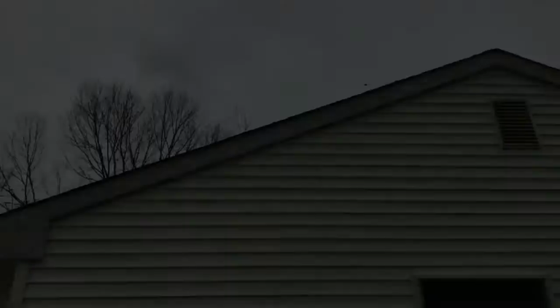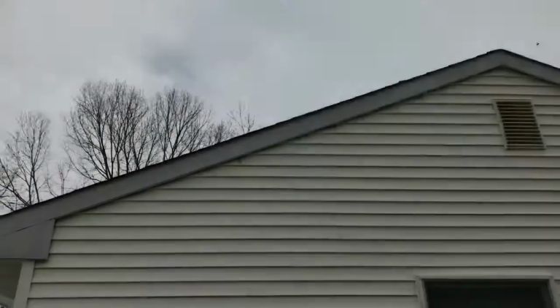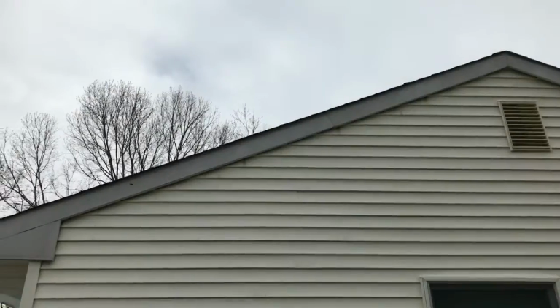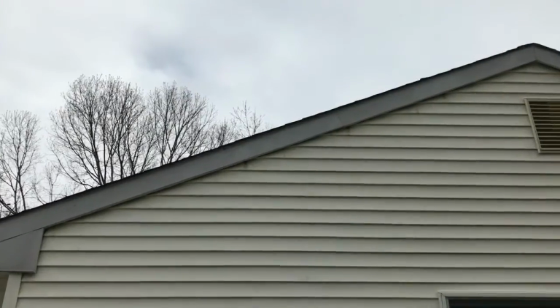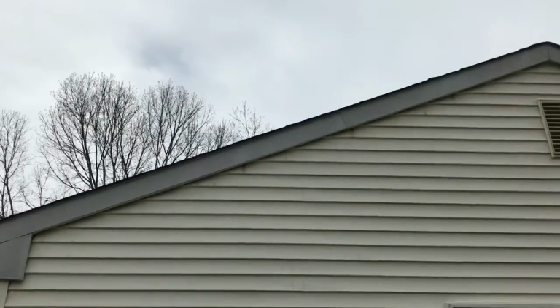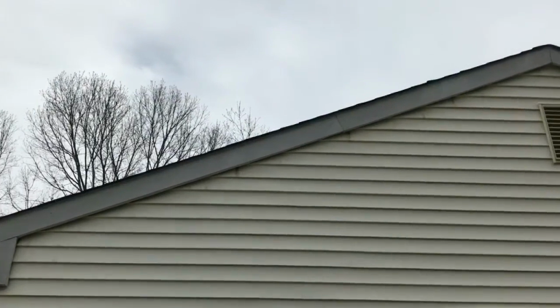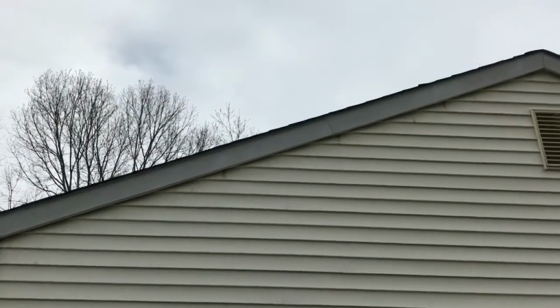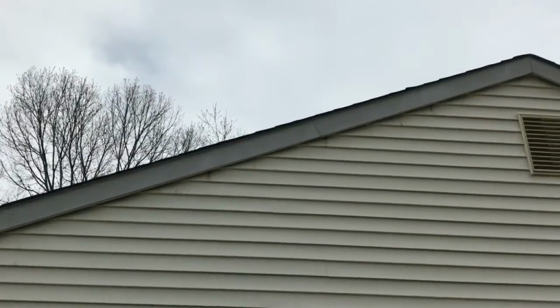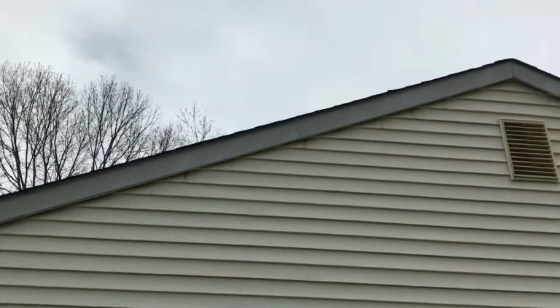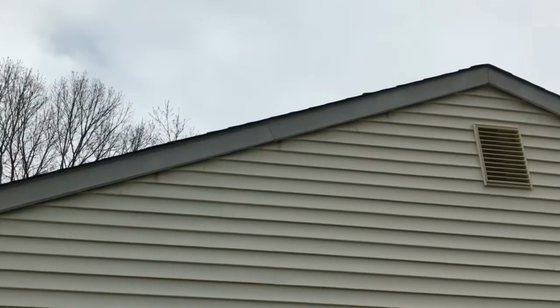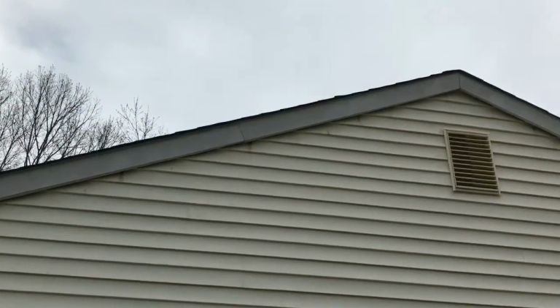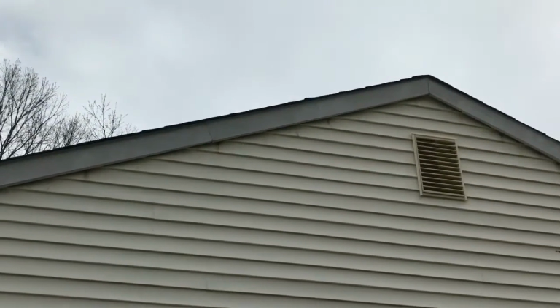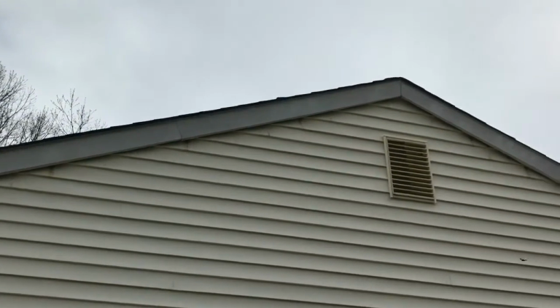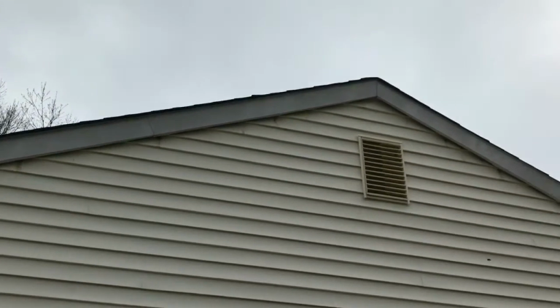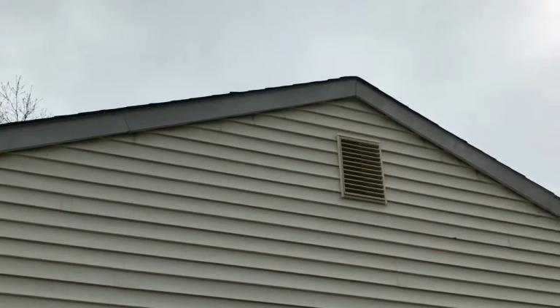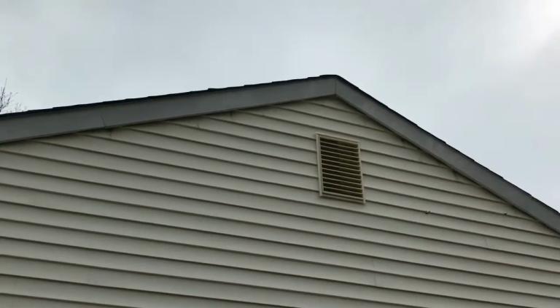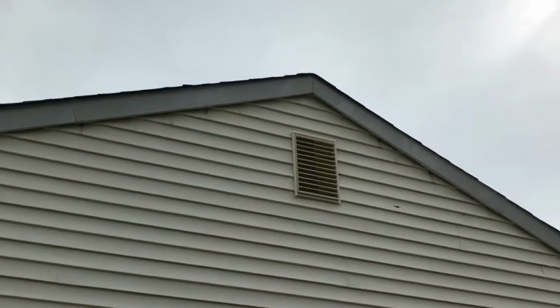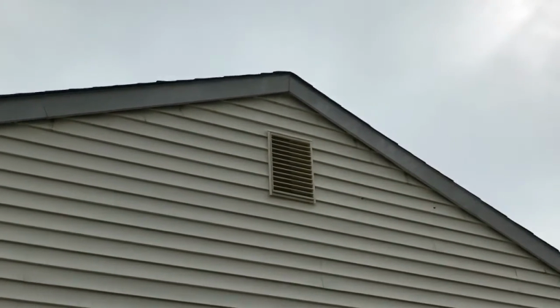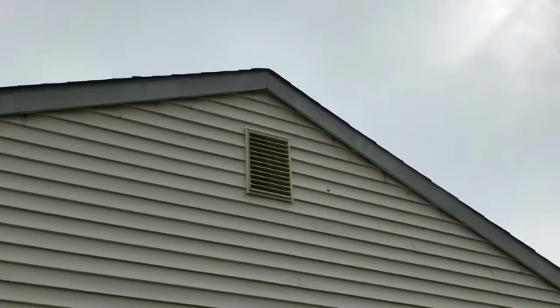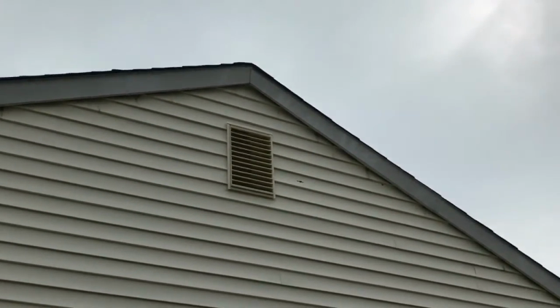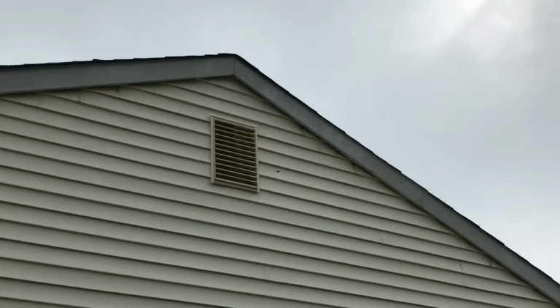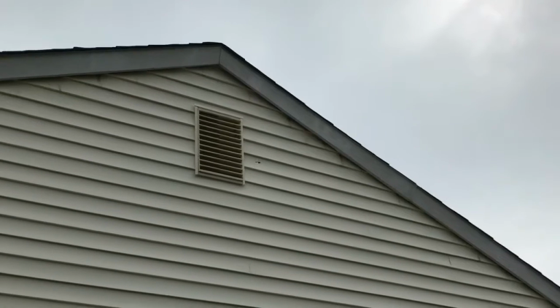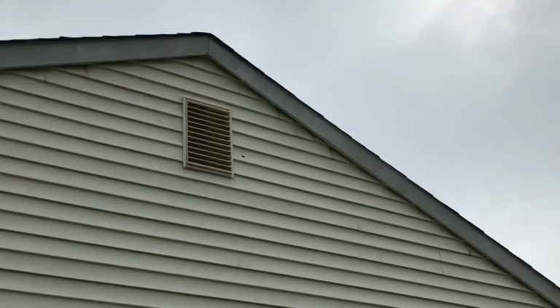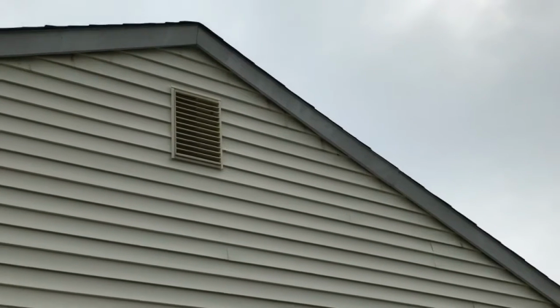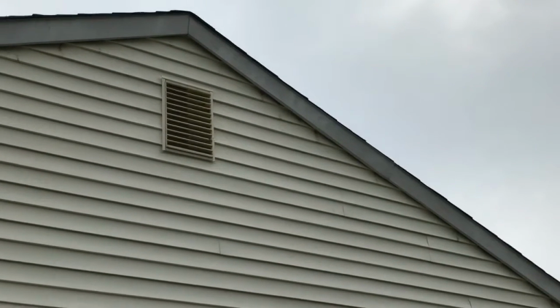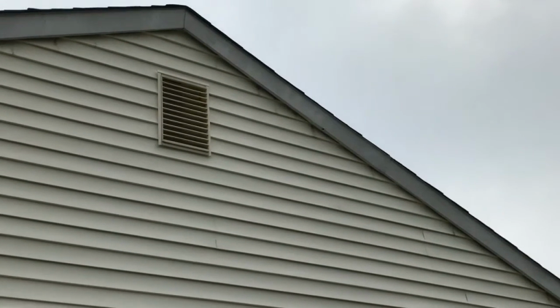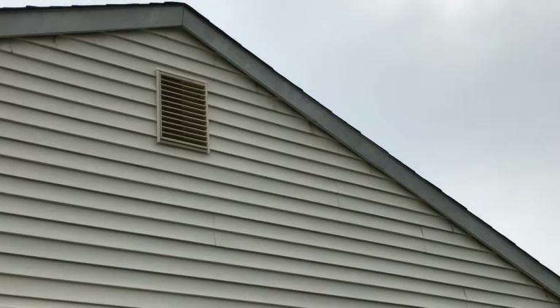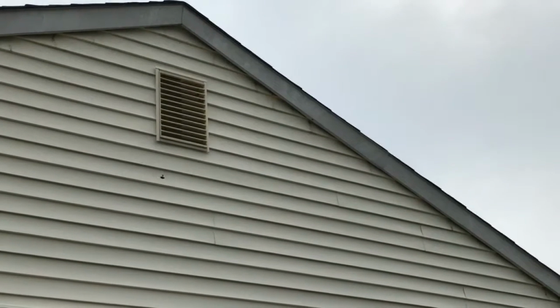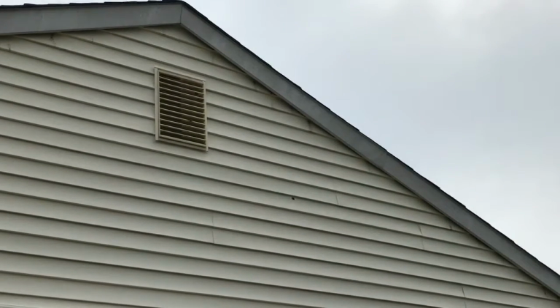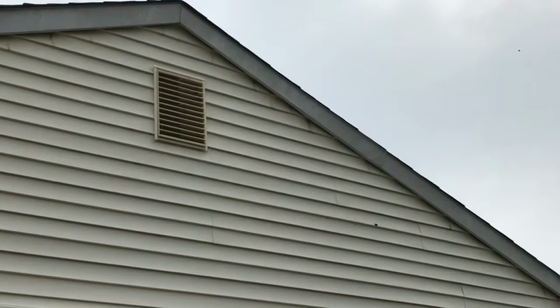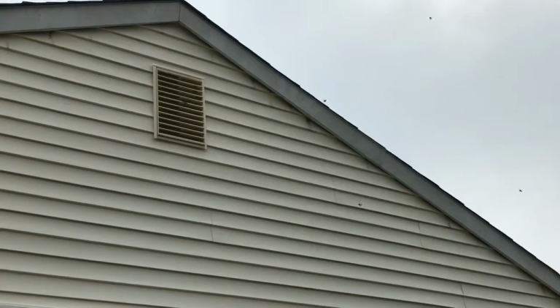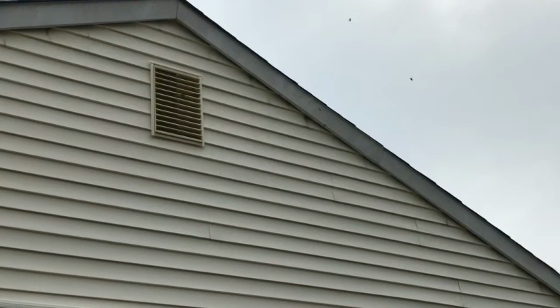As we watch this video, you'll notice several large bees flying around the peak of this home. You're probably wondering what kind of bees are these?